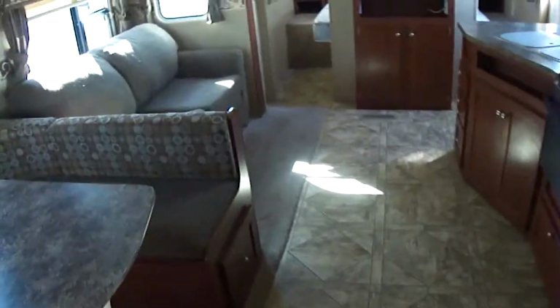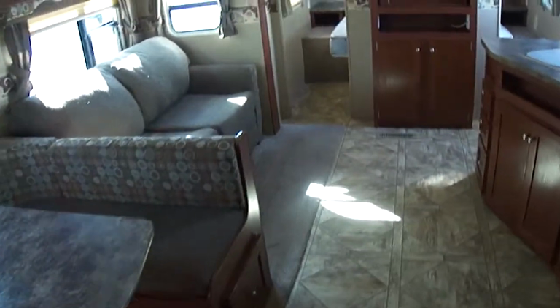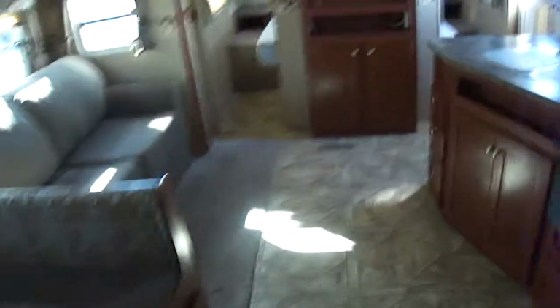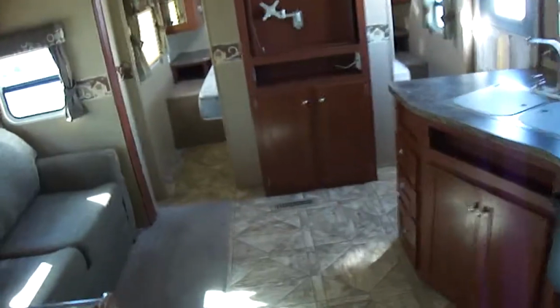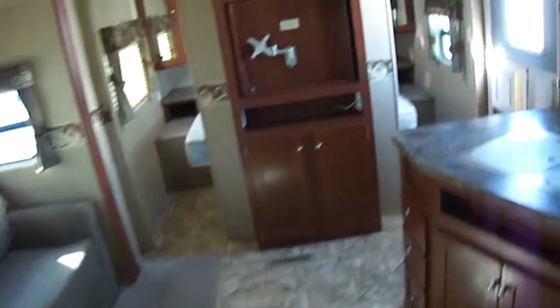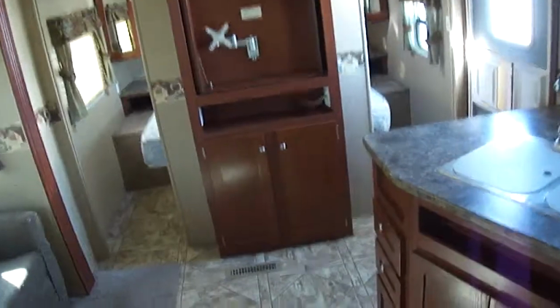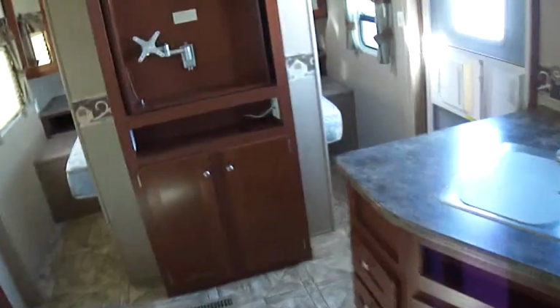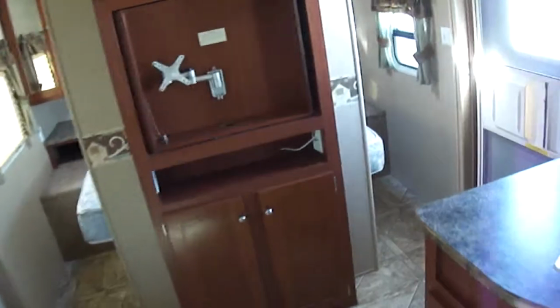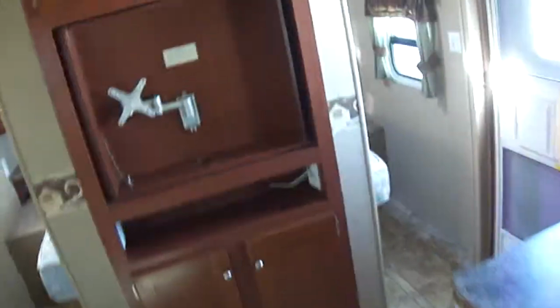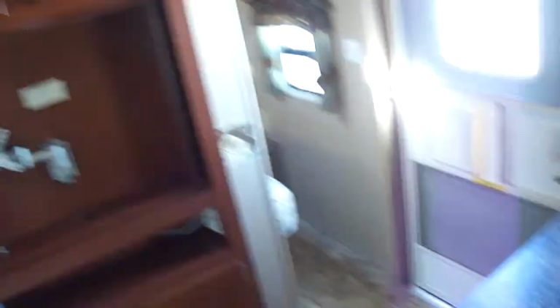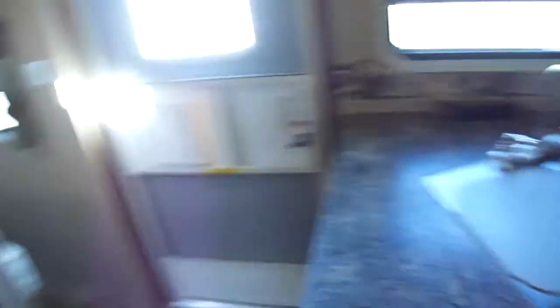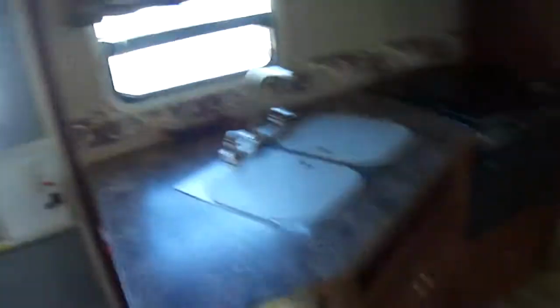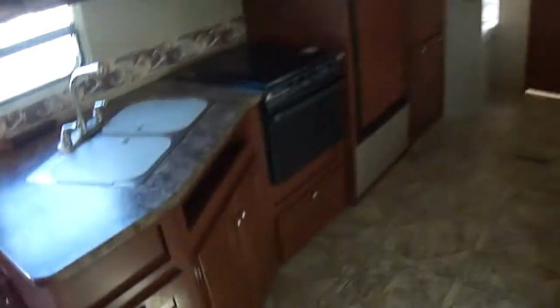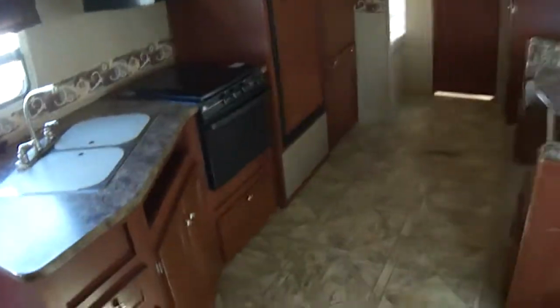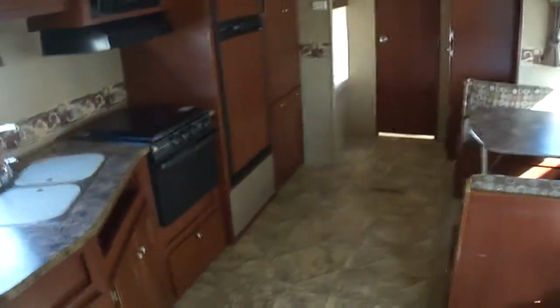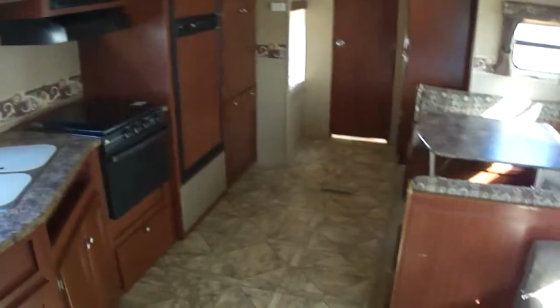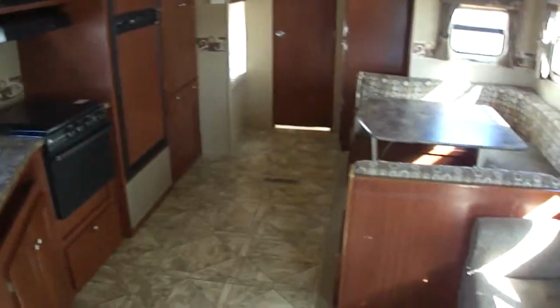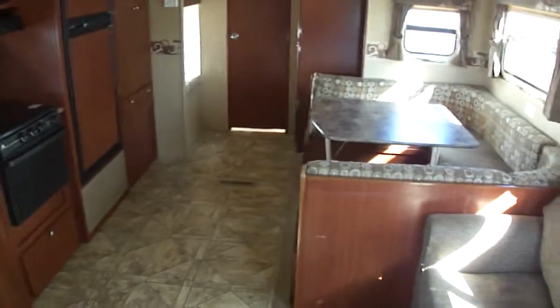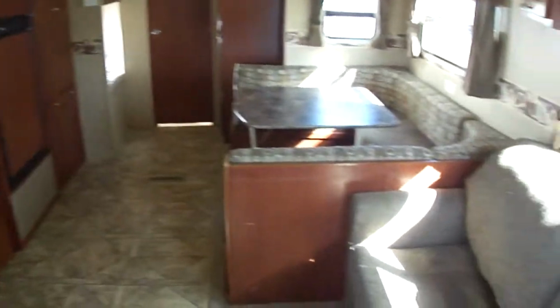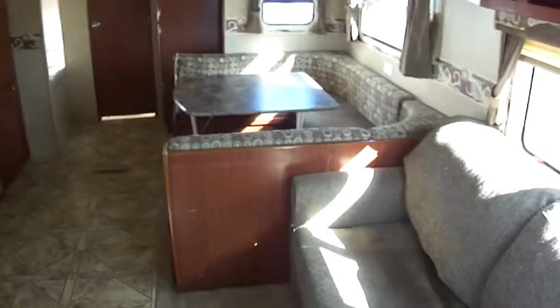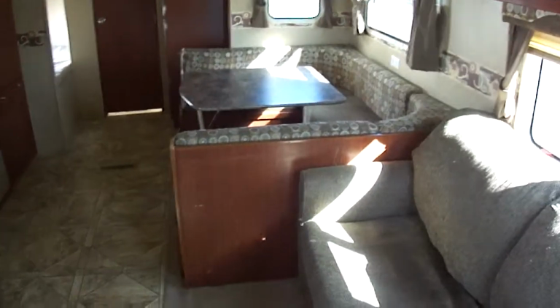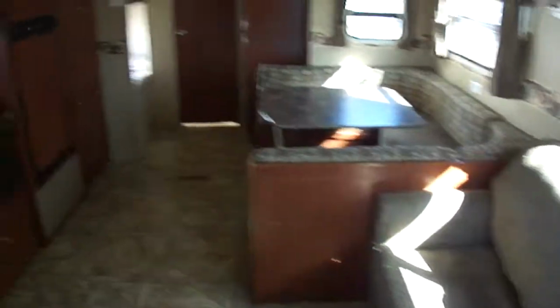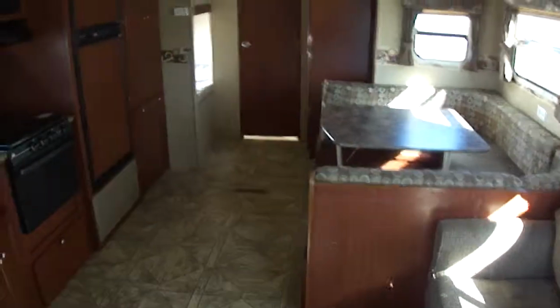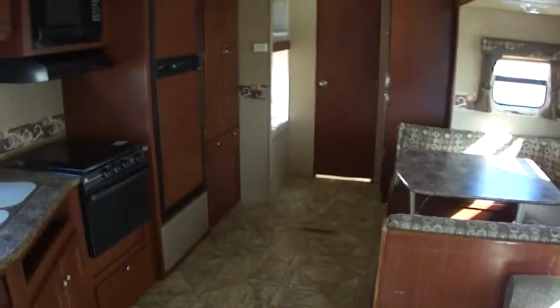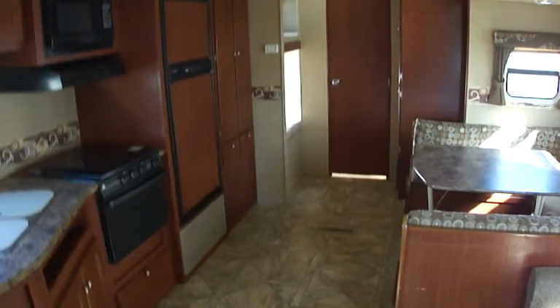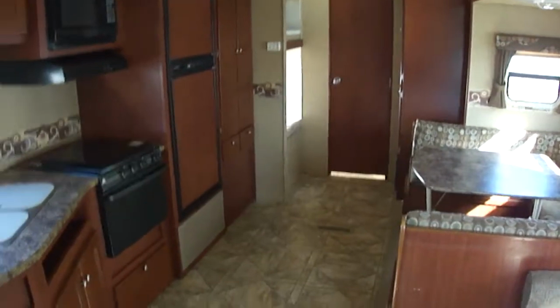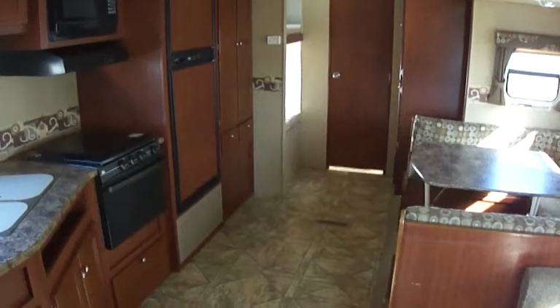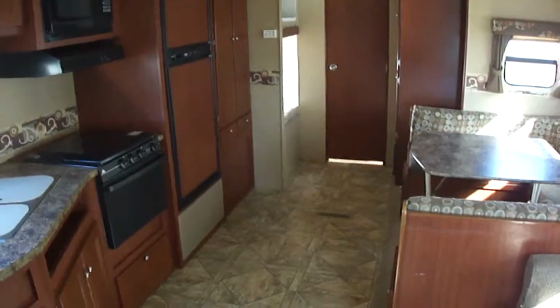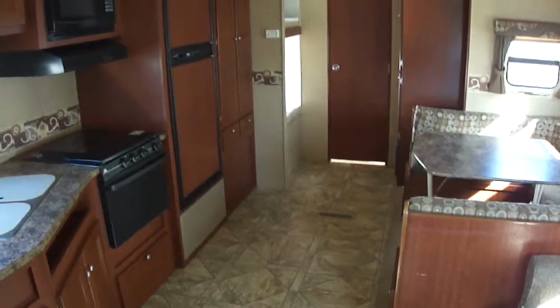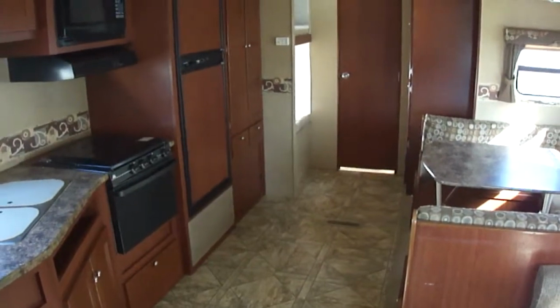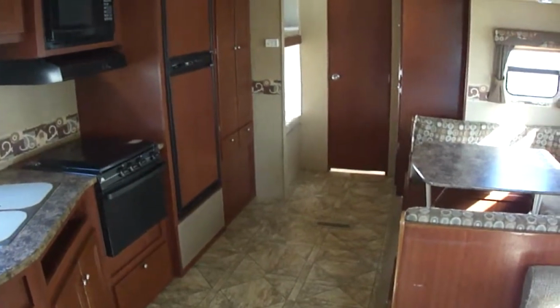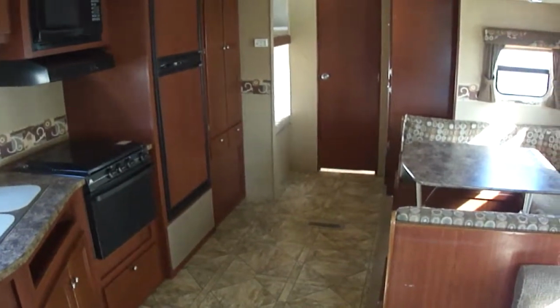Anyway, that about wraps it up for the Zinger. Out here at Budget RVs of Texas, we really do have an RV for every budget. So come on out and see me — ask for Bob Barker — and let me put a Budget RV in your rearview mirror.